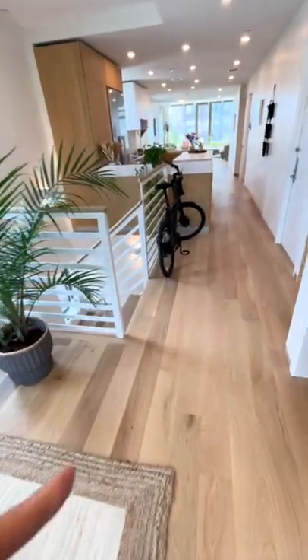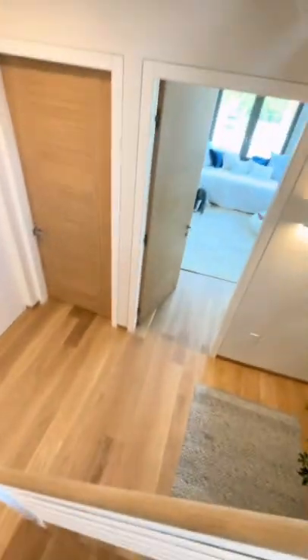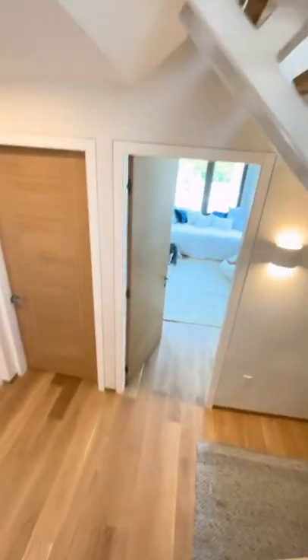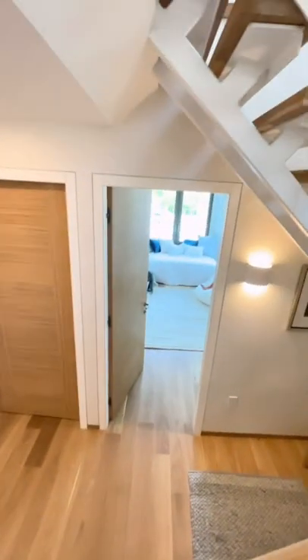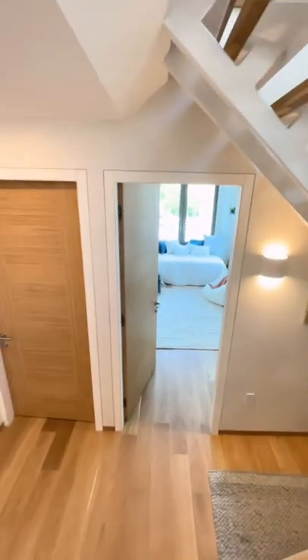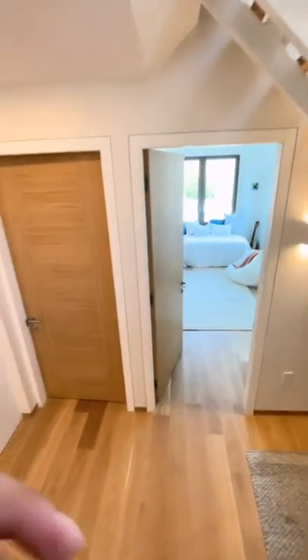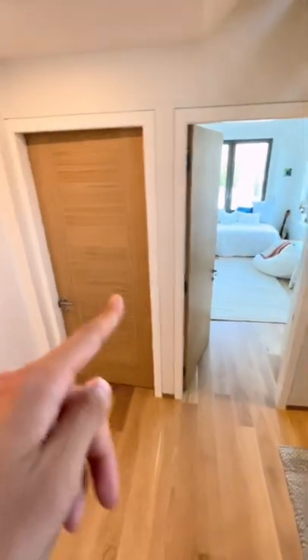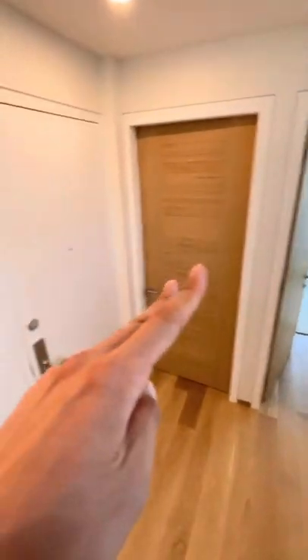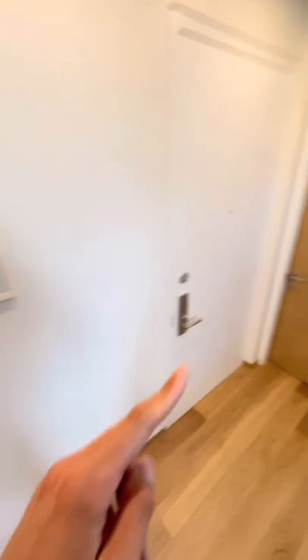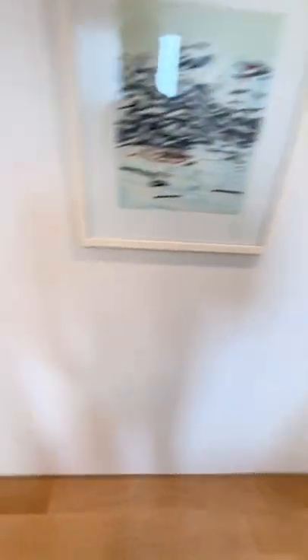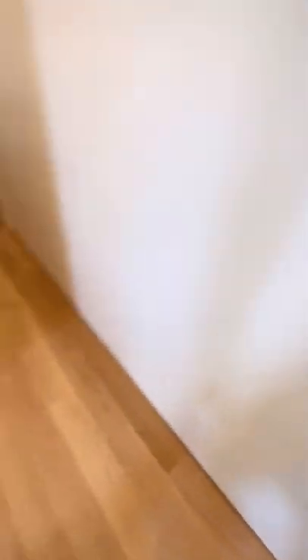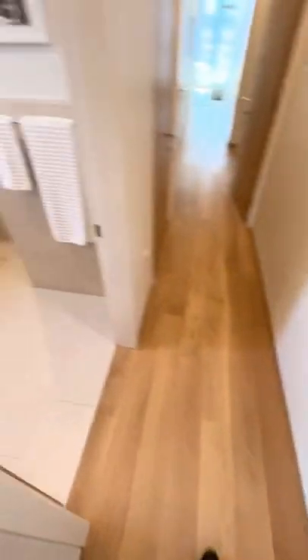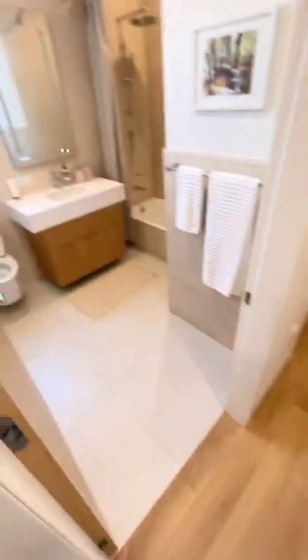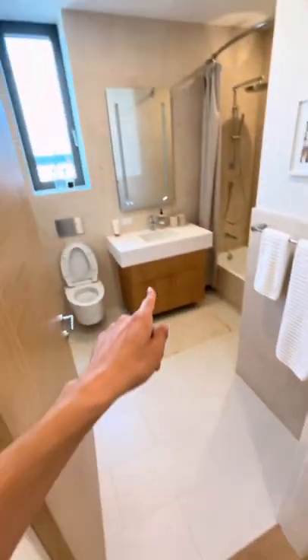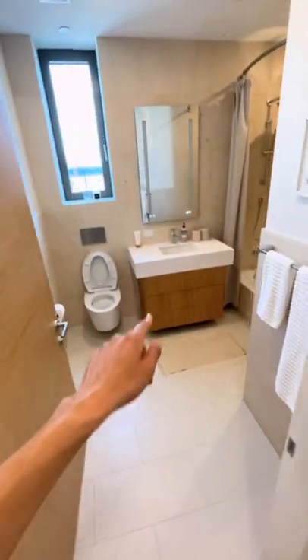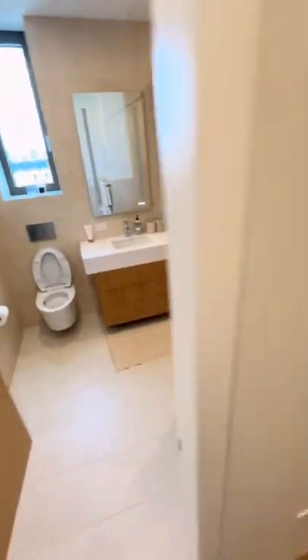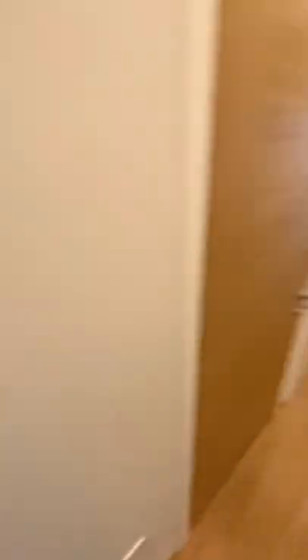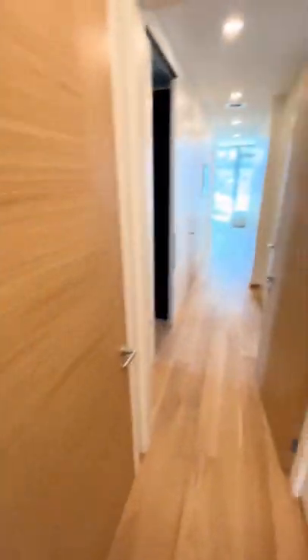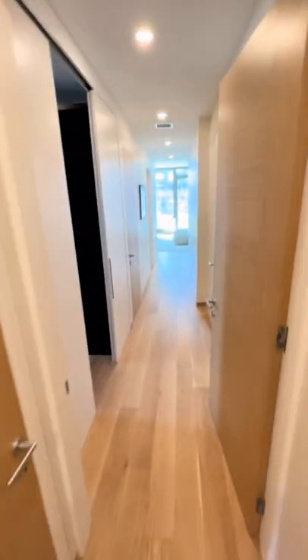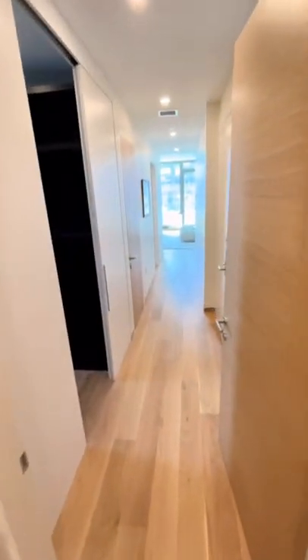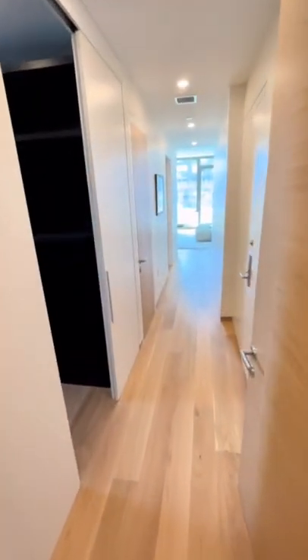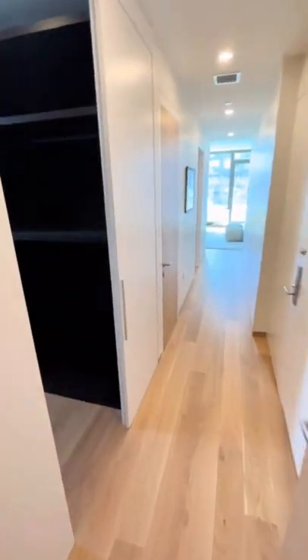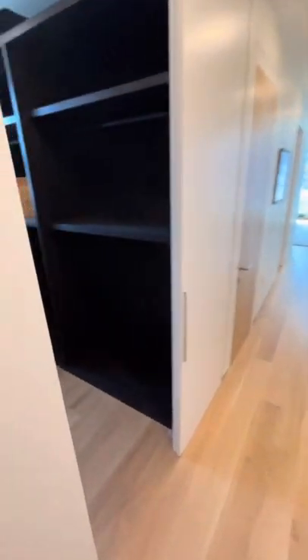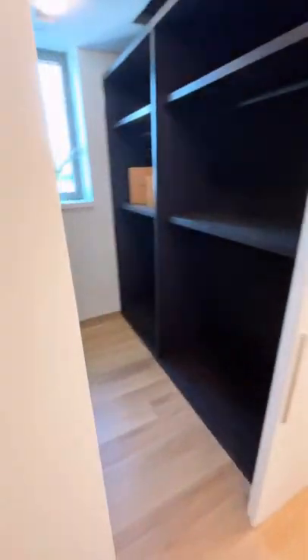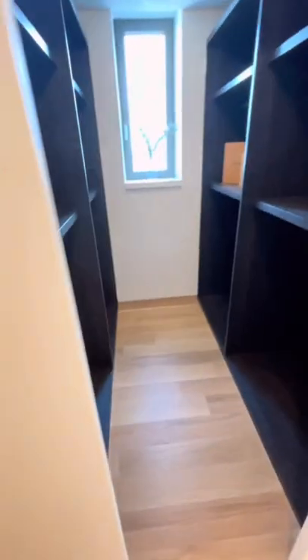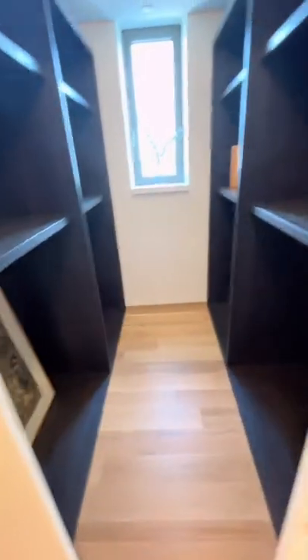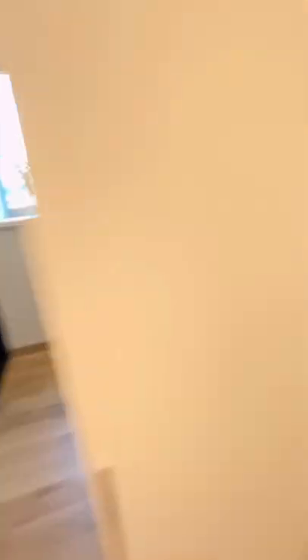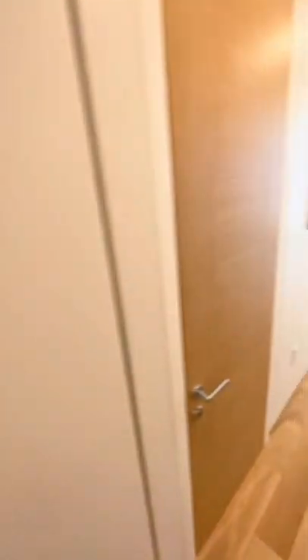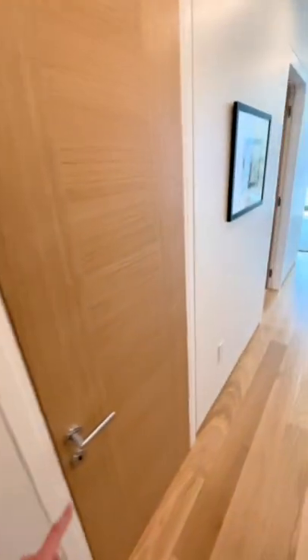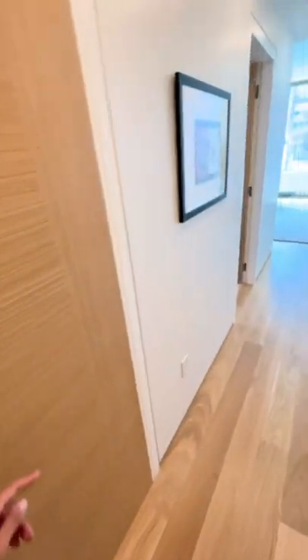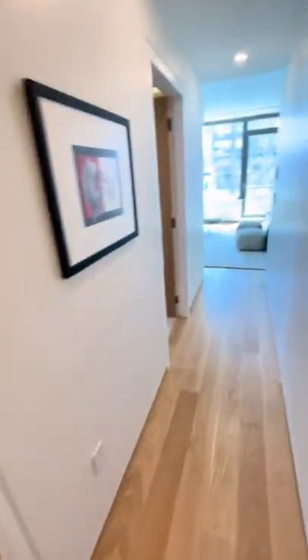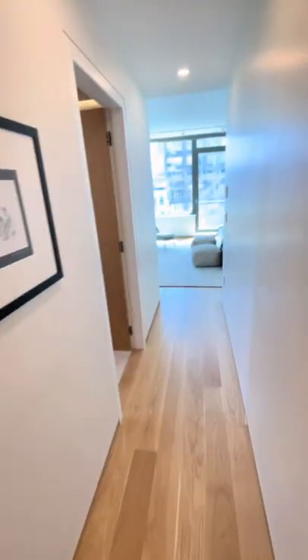On the second floor, you have one, two bedrooms there, one bathroom here. And this is the start of your primary ensuite — walk-in closet, closet.